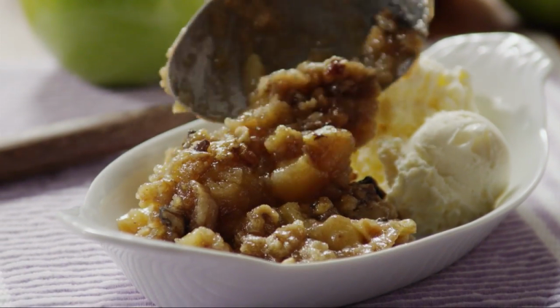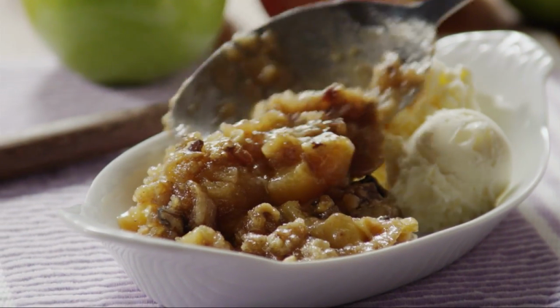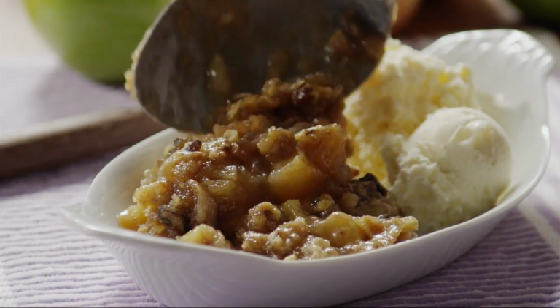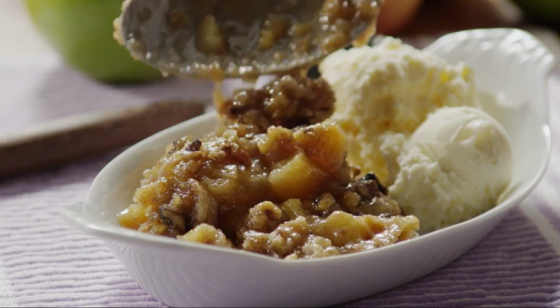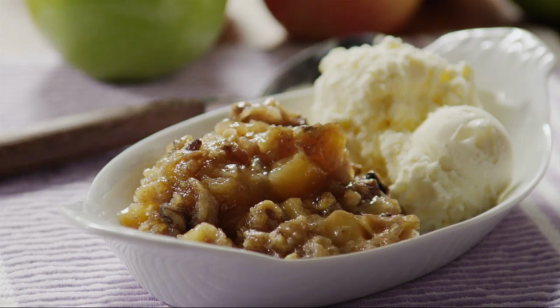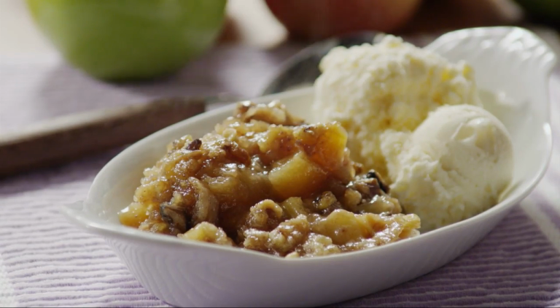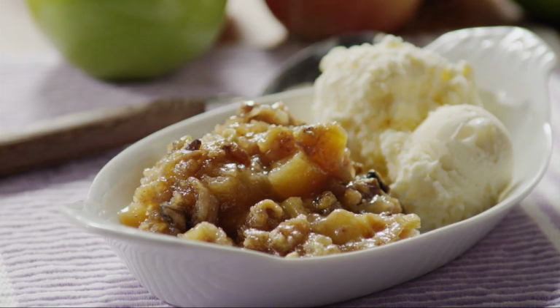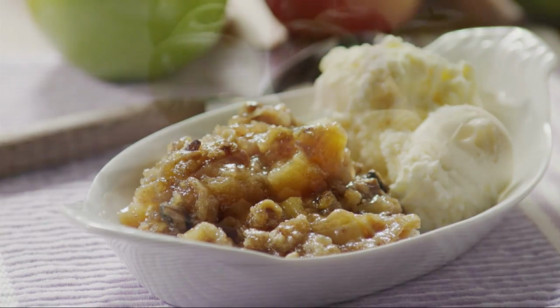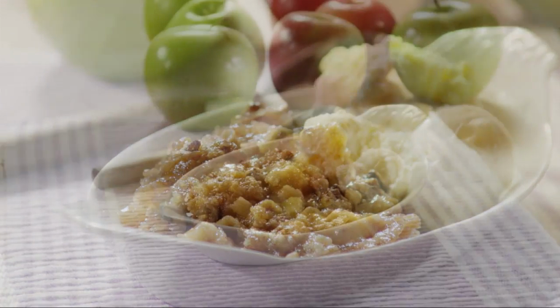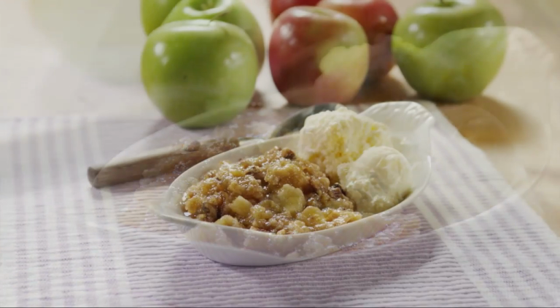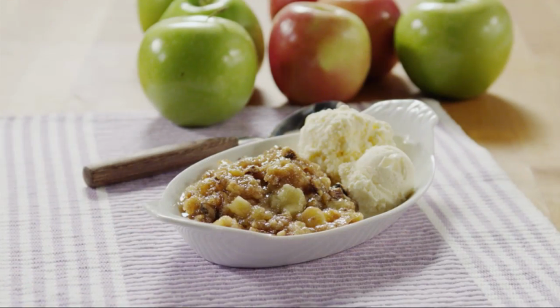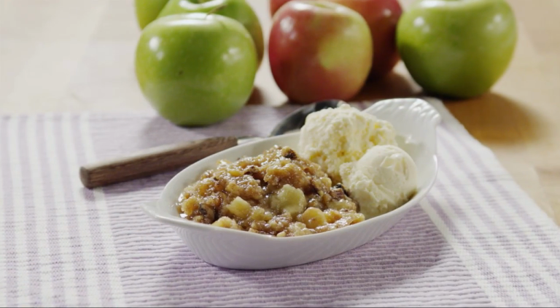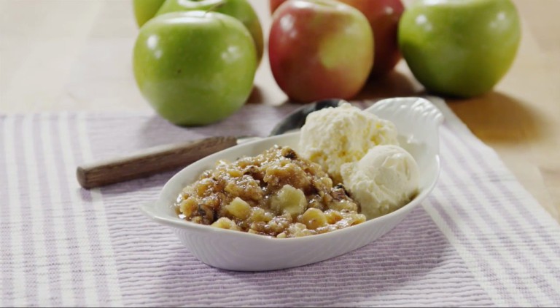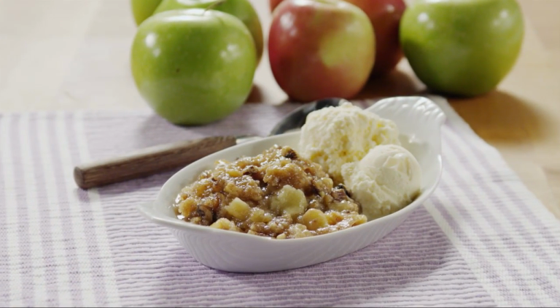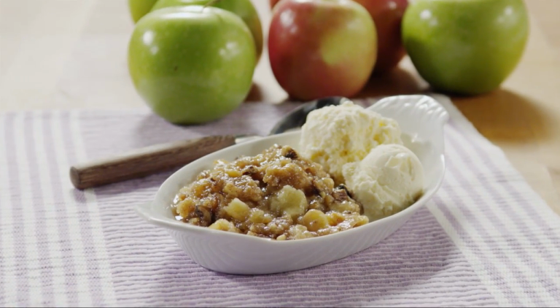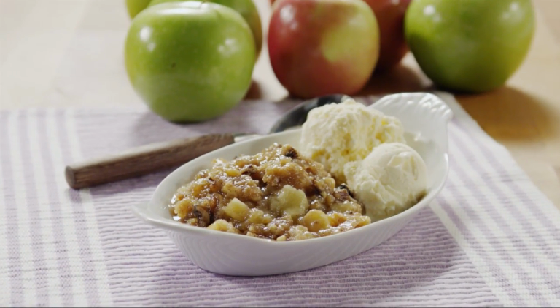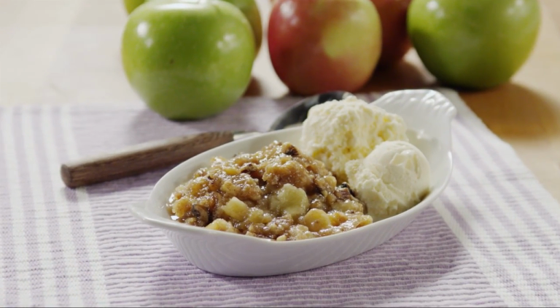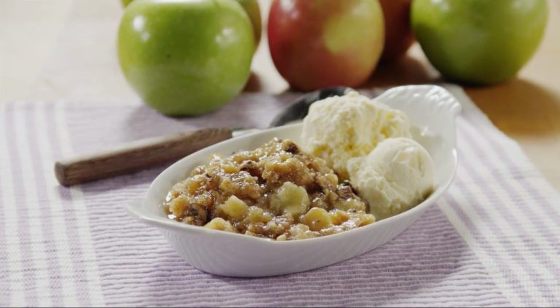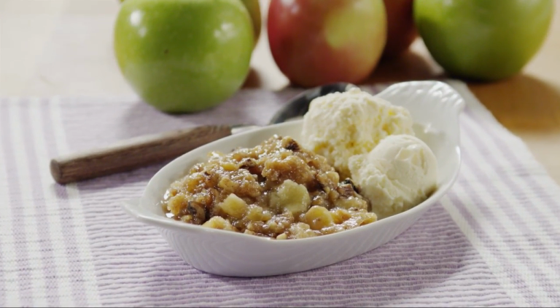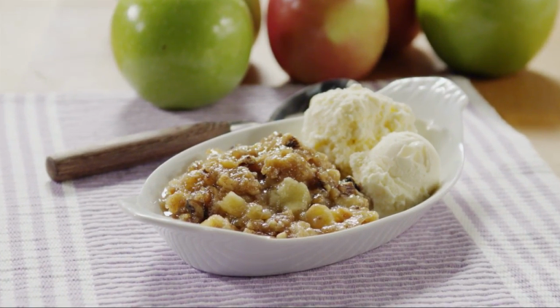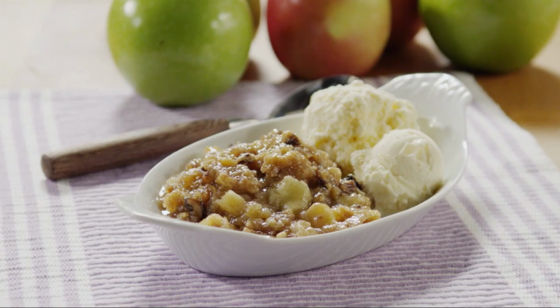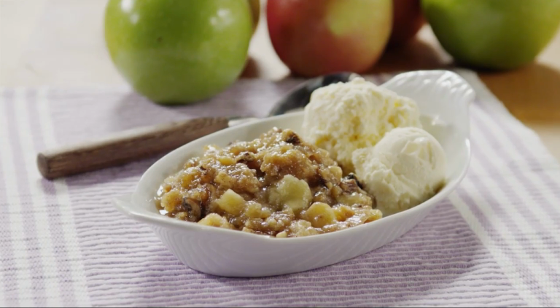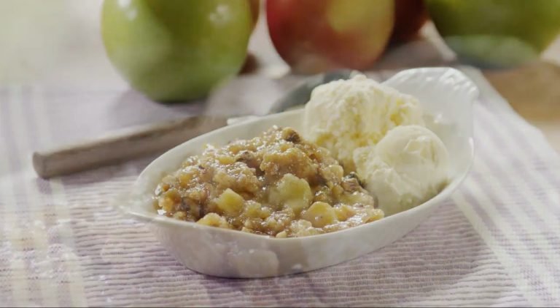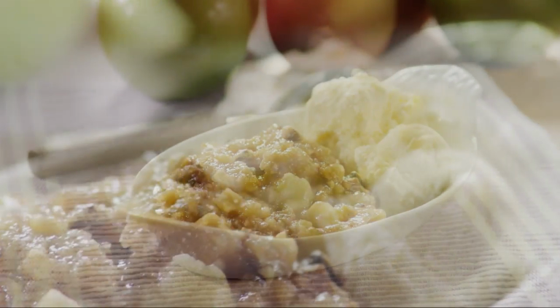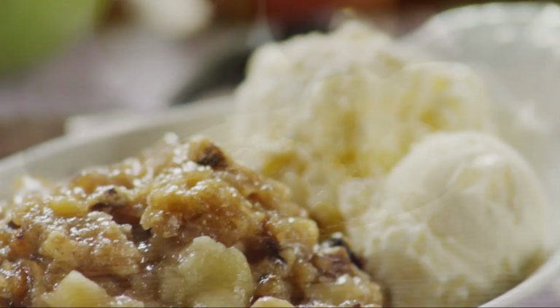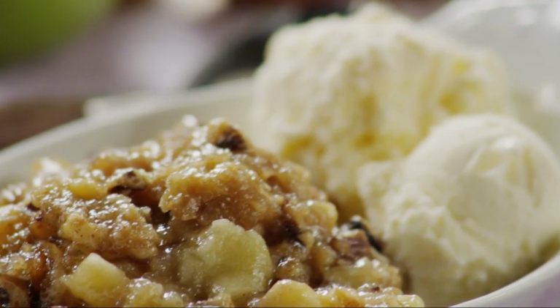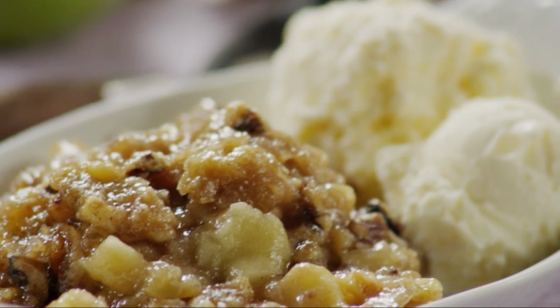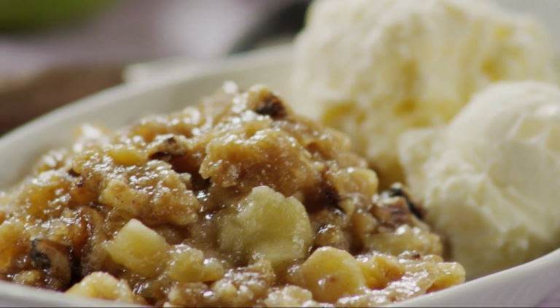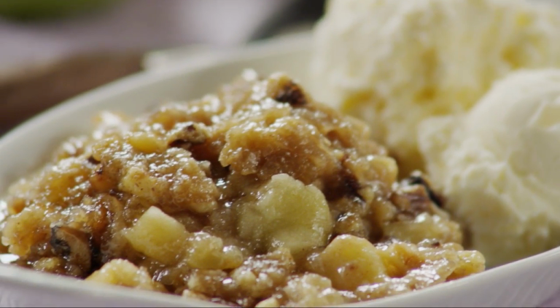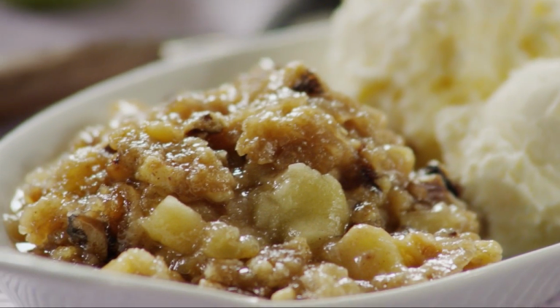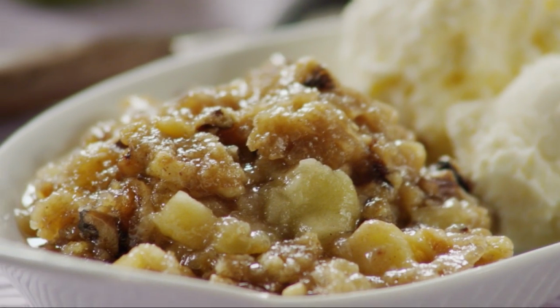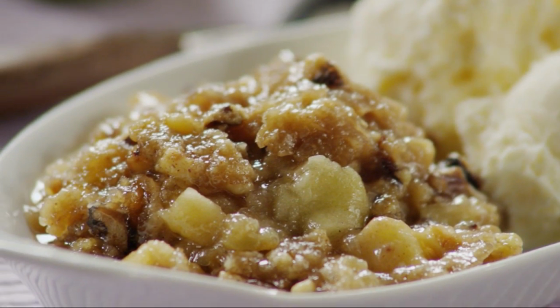All Recipes member Bayfield comments: very good and easy. I think next time I will add a little oatmeal to the crumb mixture. Good flavors and just as good the next day.